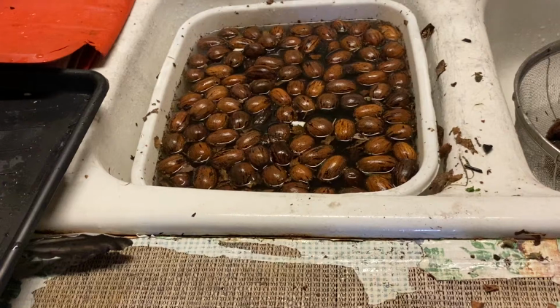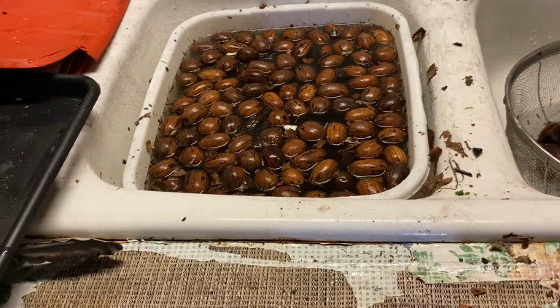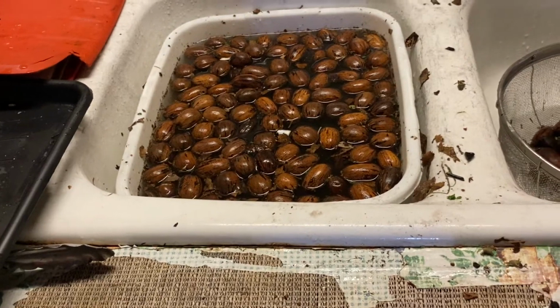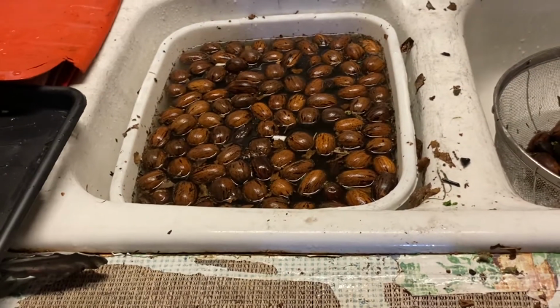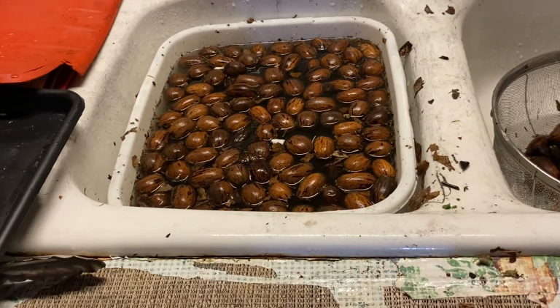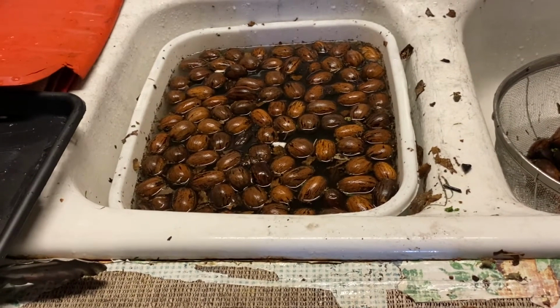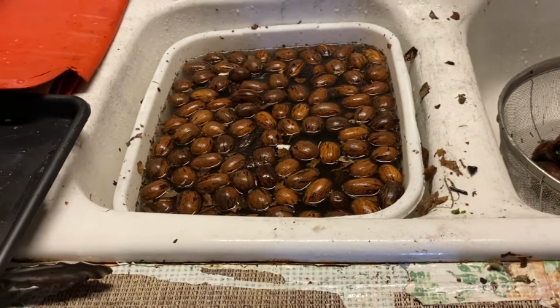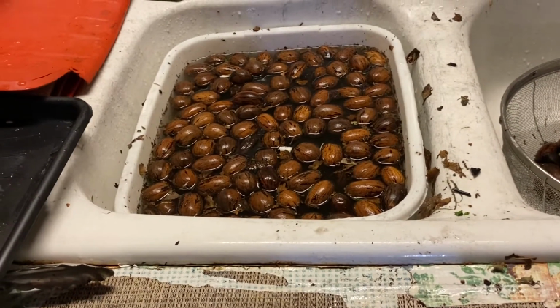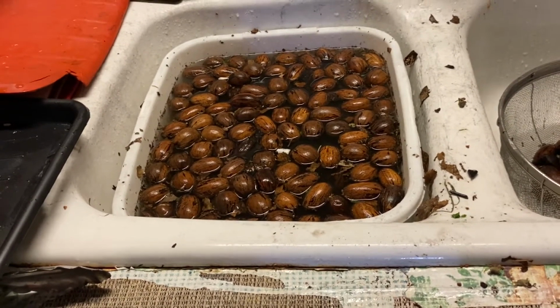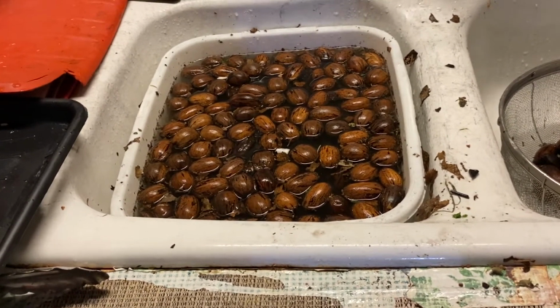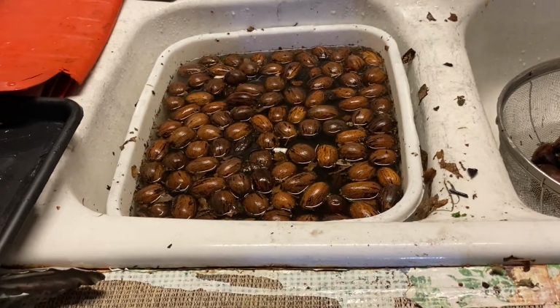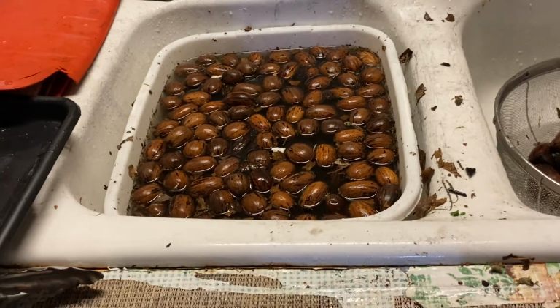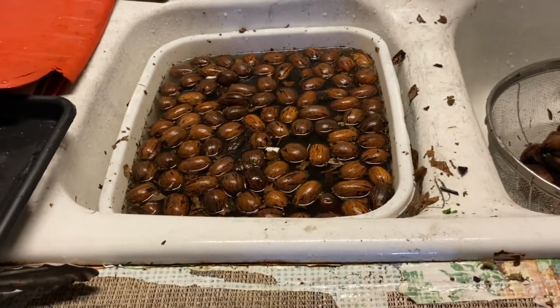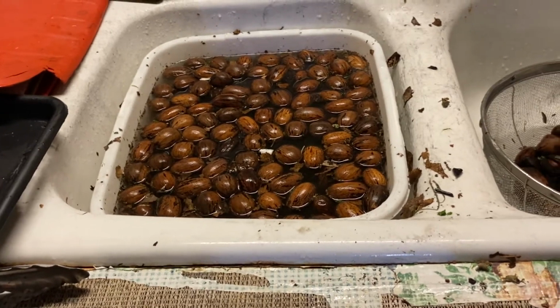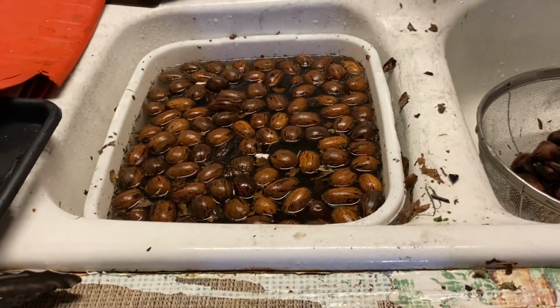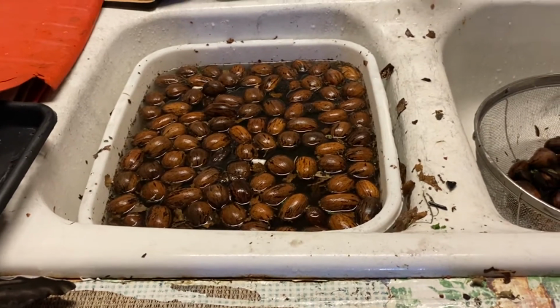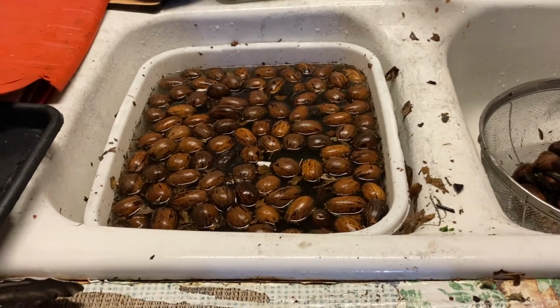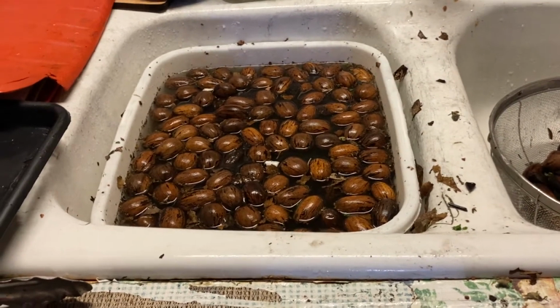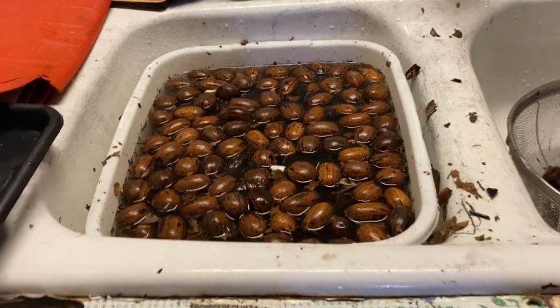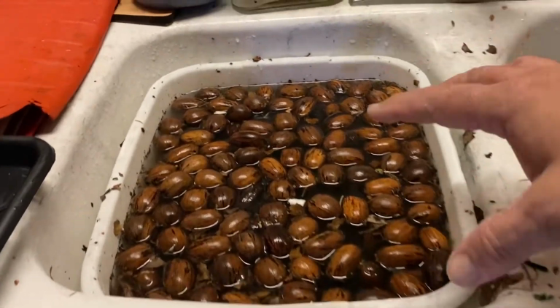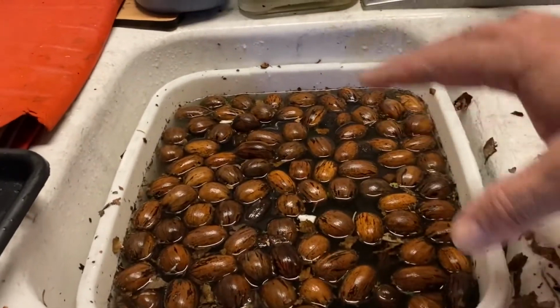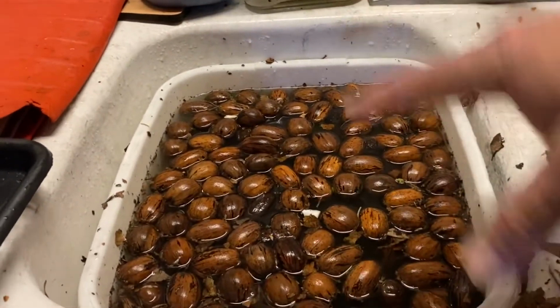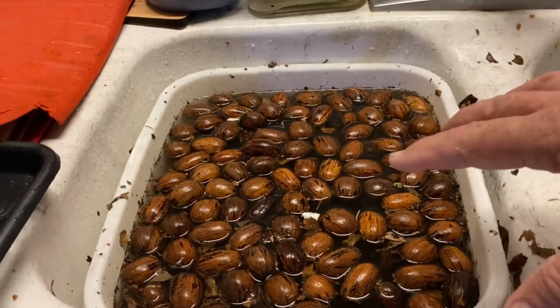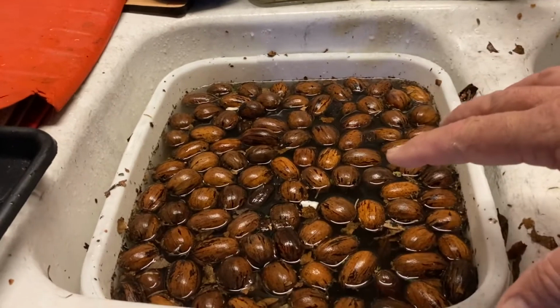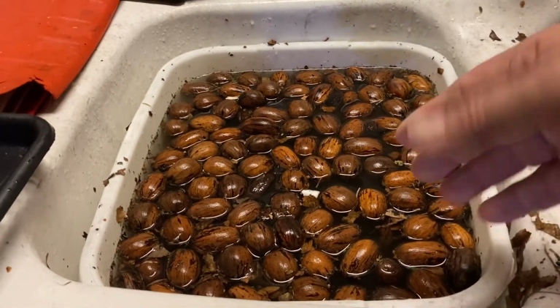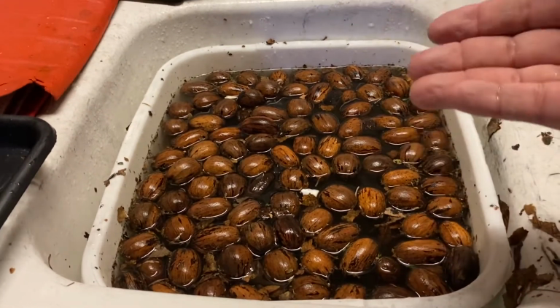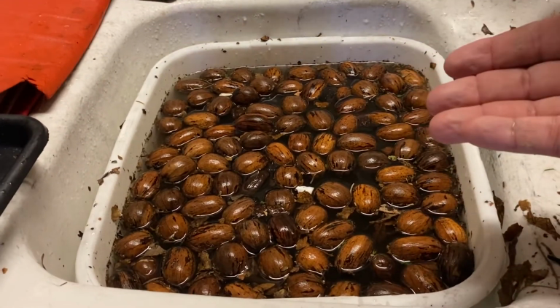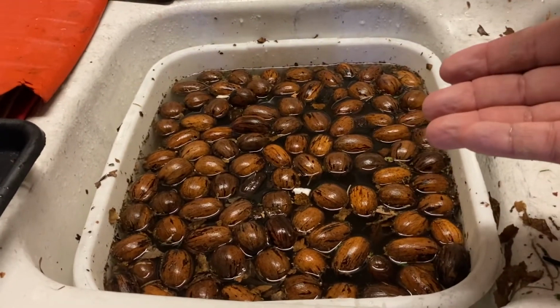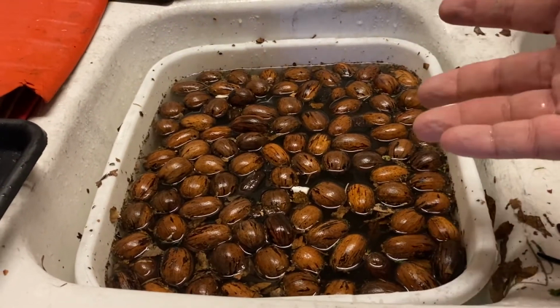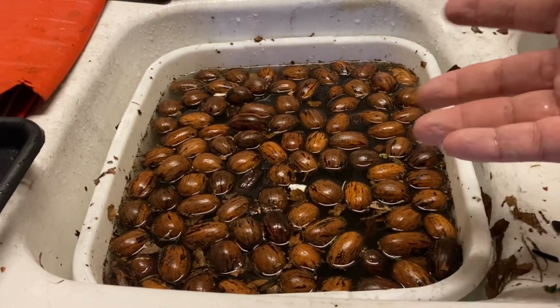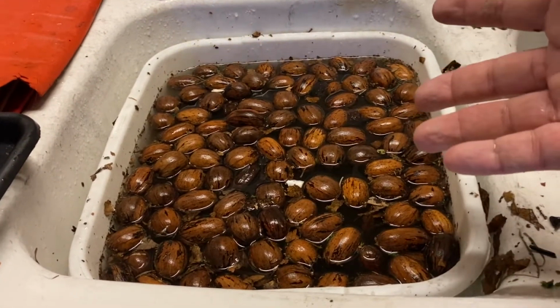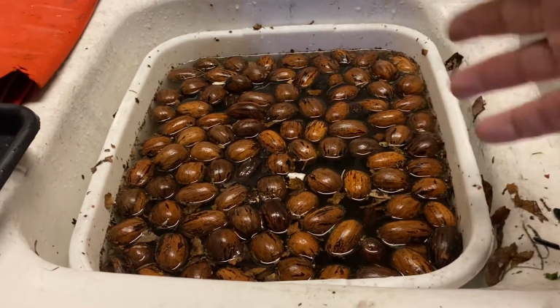We're doing a test to see which pecans are better than others by floating them. With acorns, sometimes when acorns fall off the trees you can put them in water — if they sink to the bottom they're good, but if they float to the top and have a hole in them or something's wrong with them, they're bad.